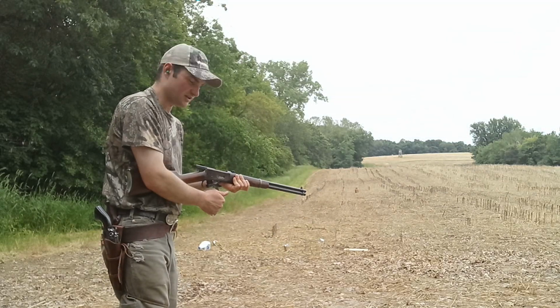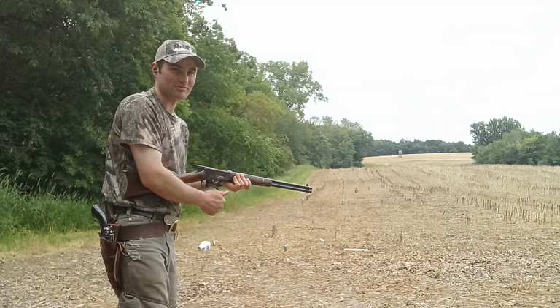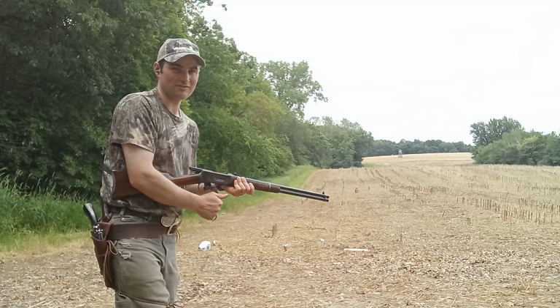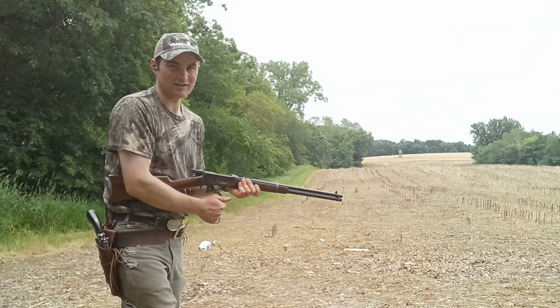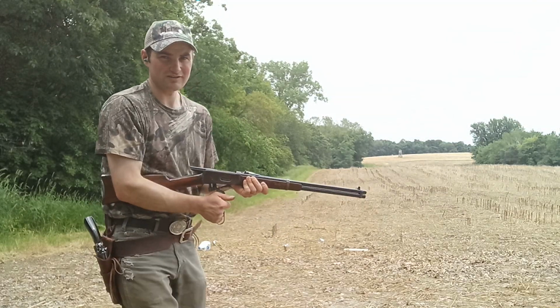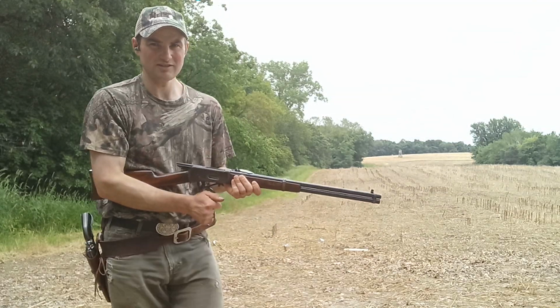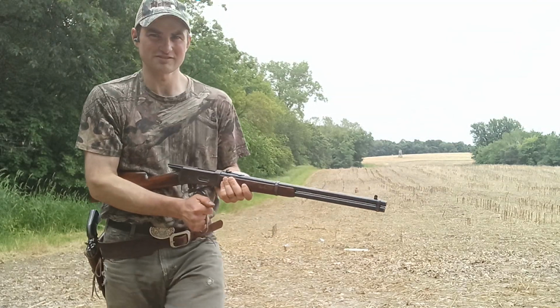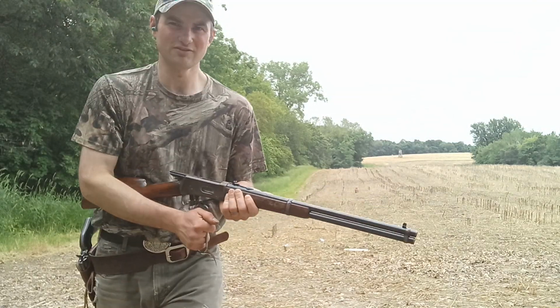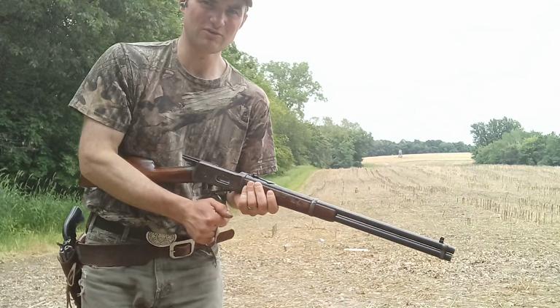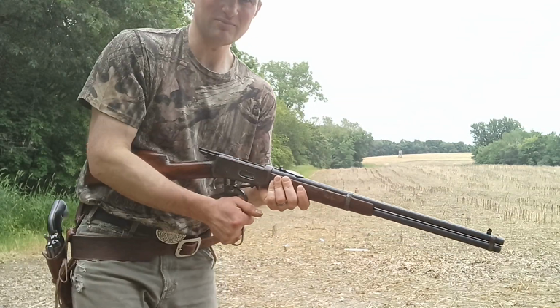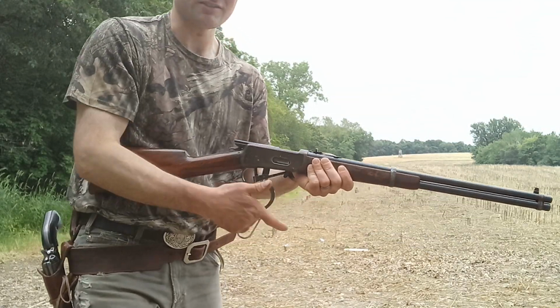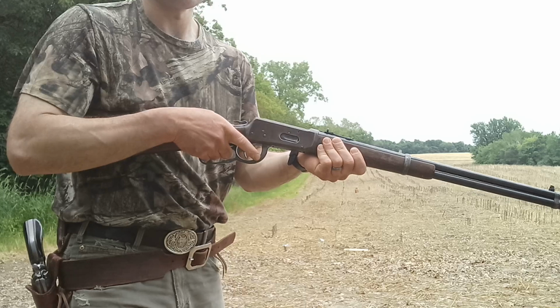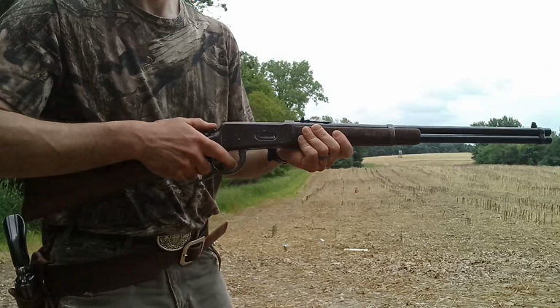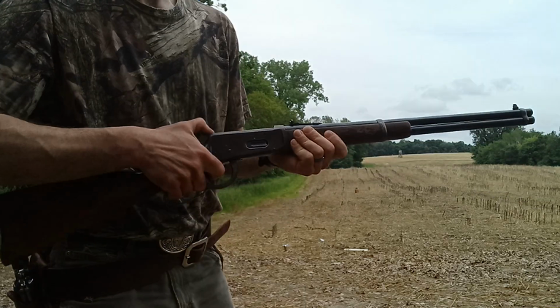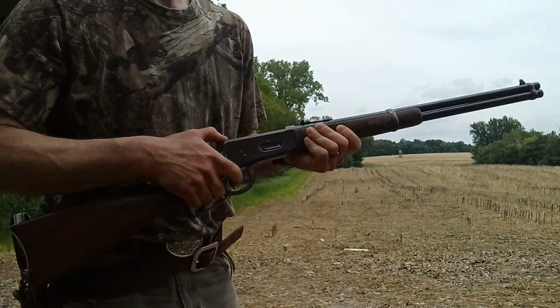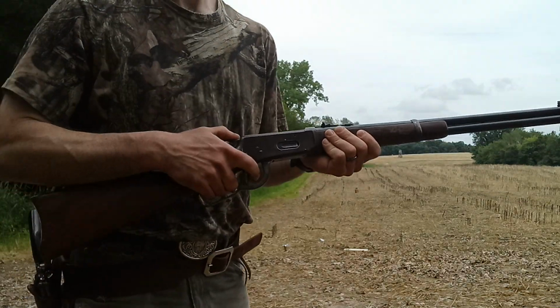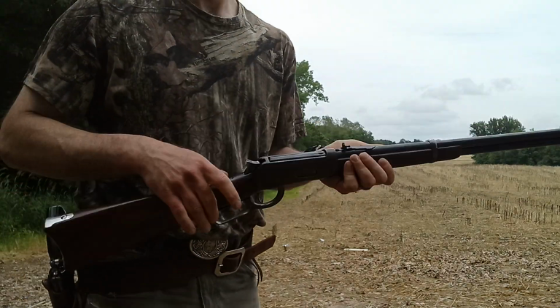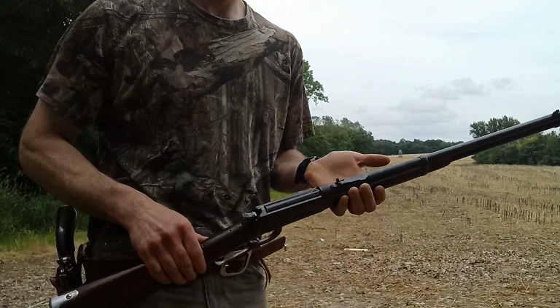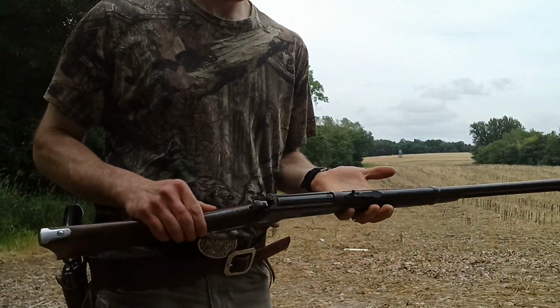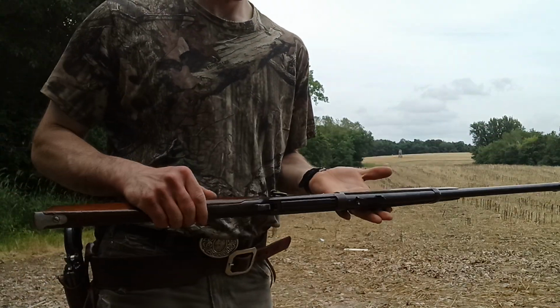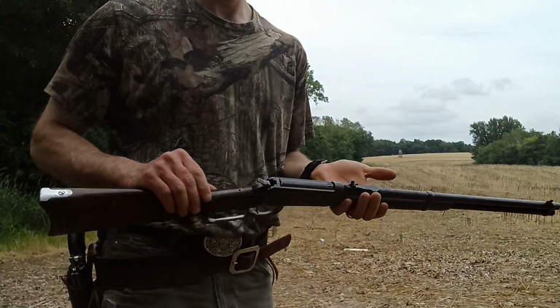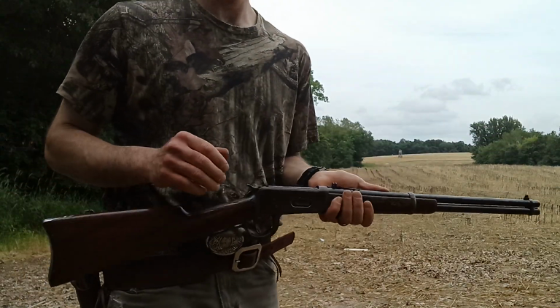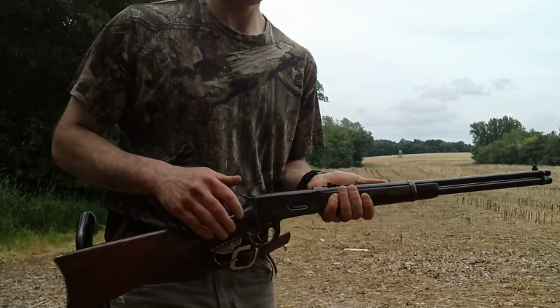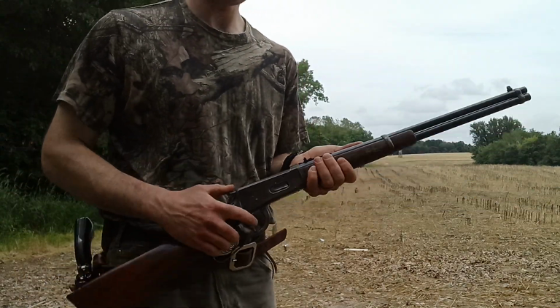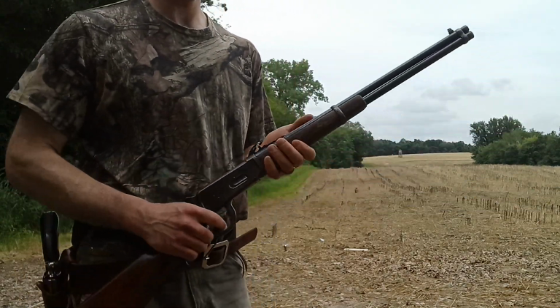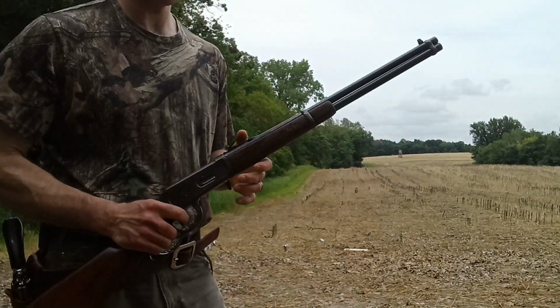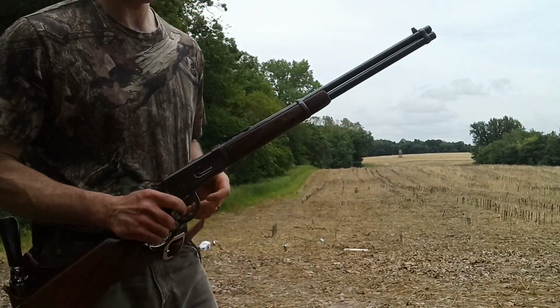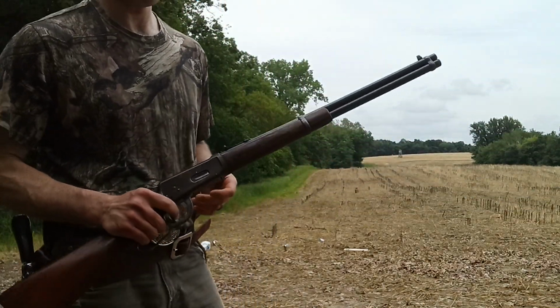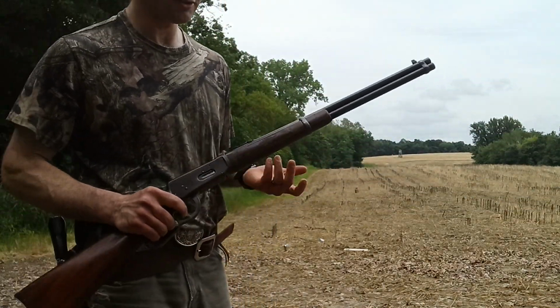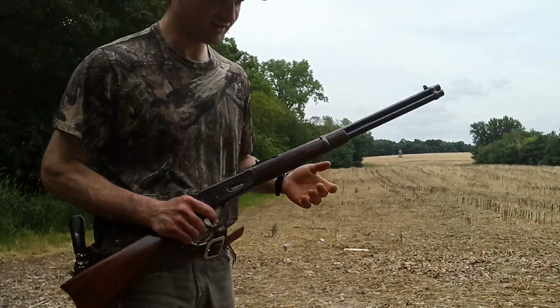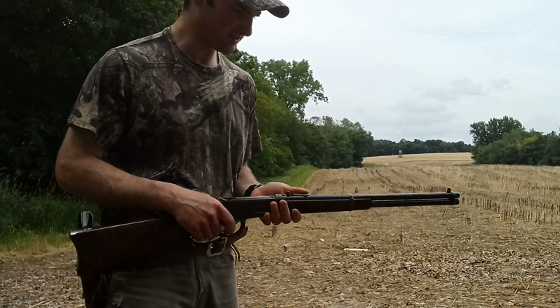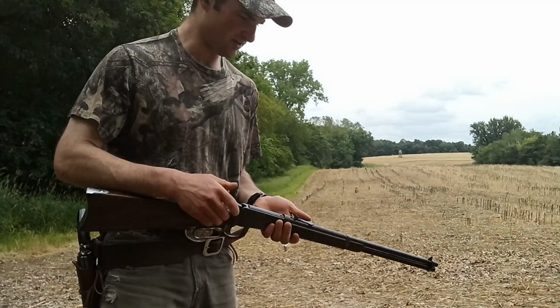I guess I'm going to have to end on a miss — it's the only one I missed. But as you can see, accuracy is there. Functionality is there.